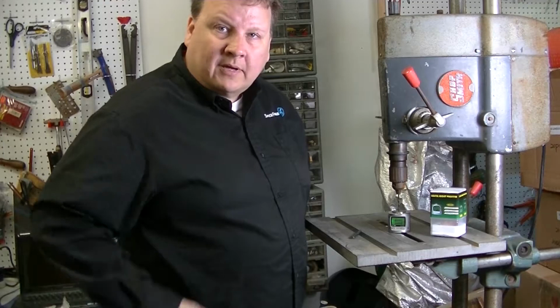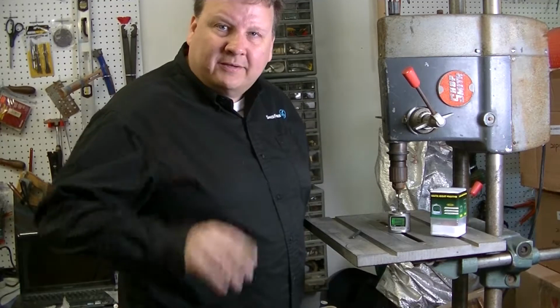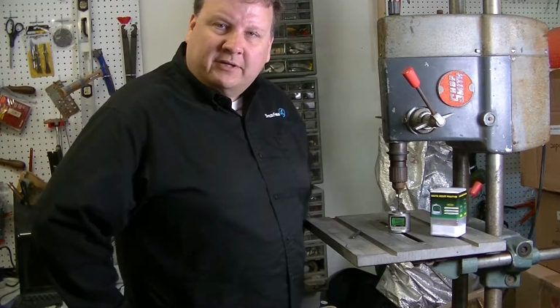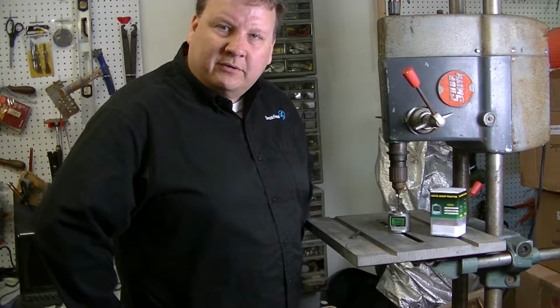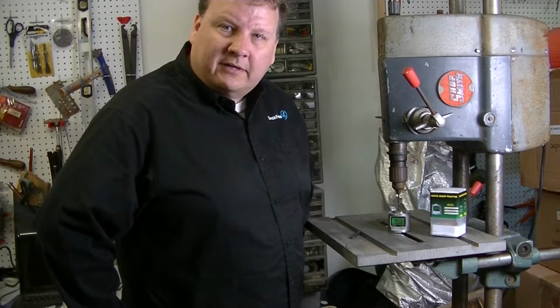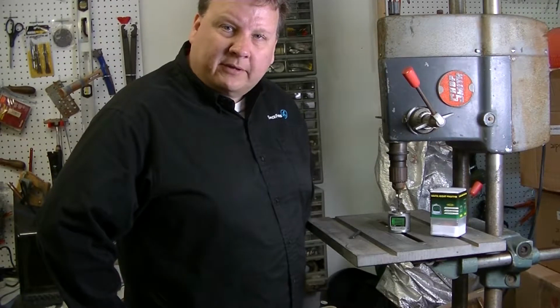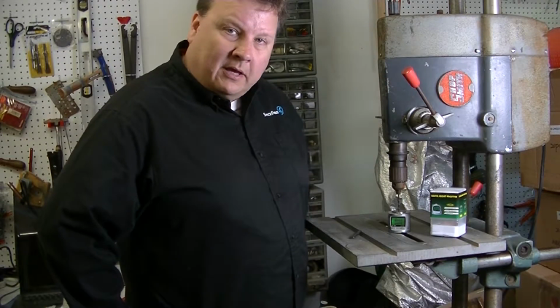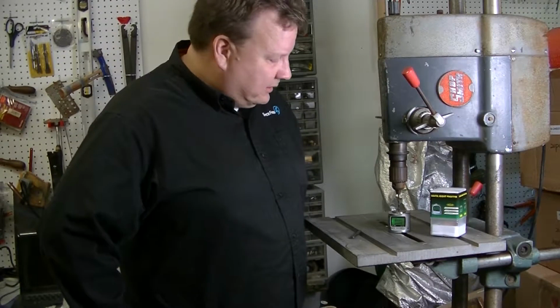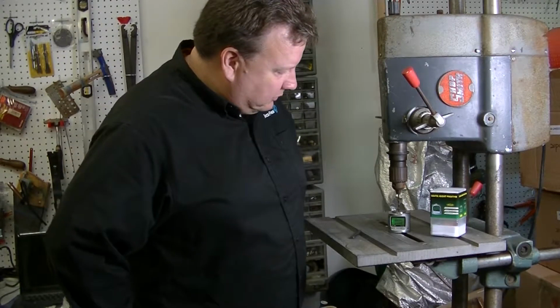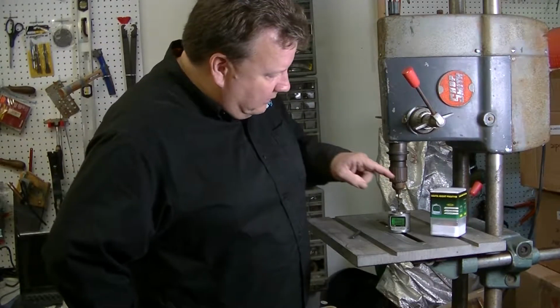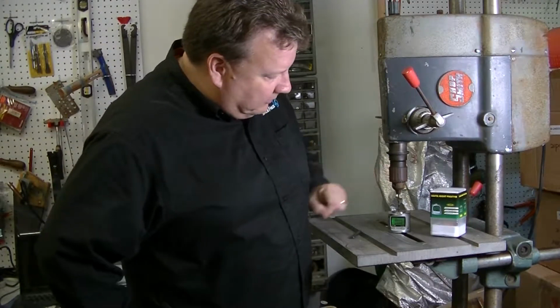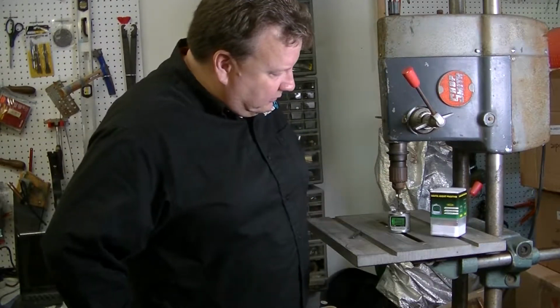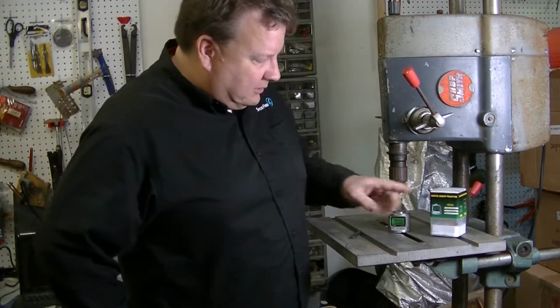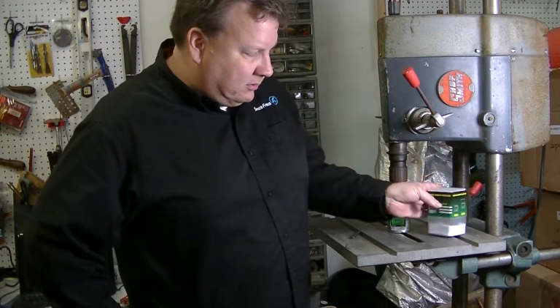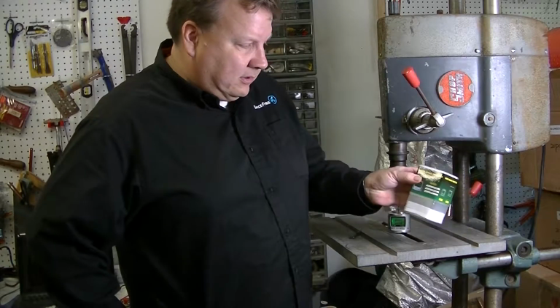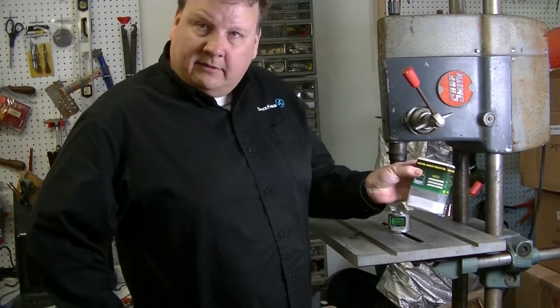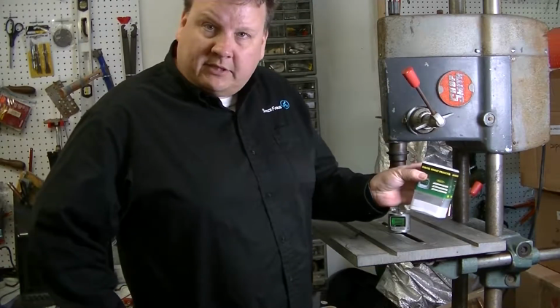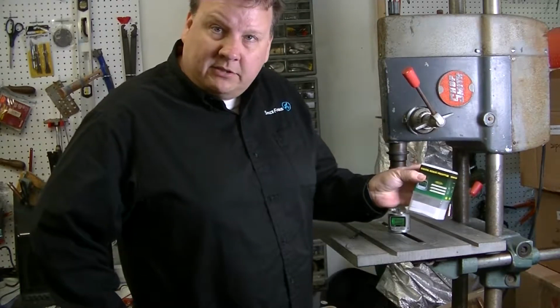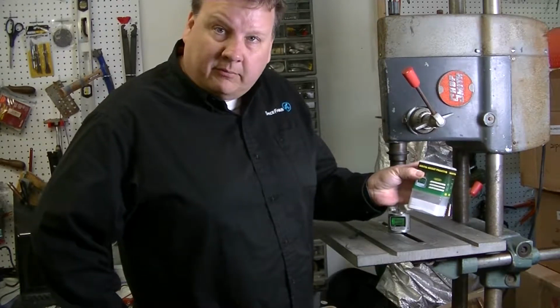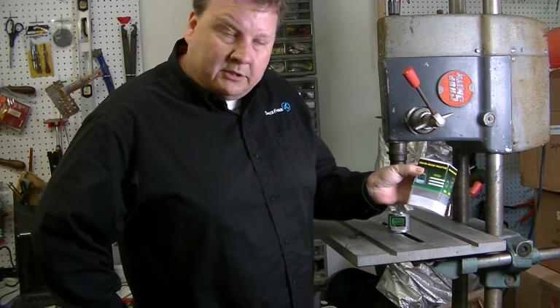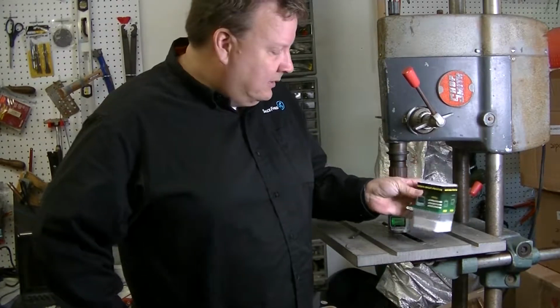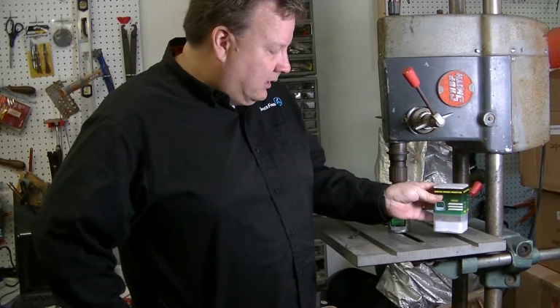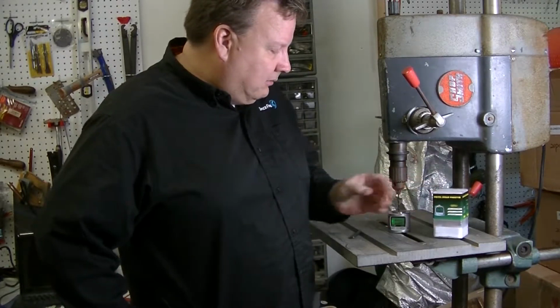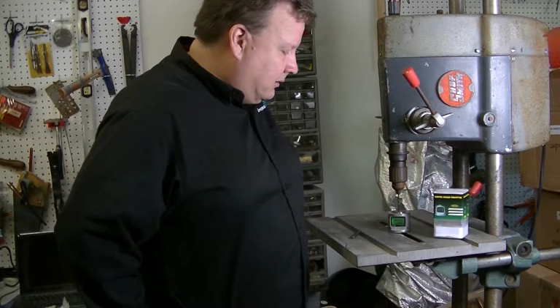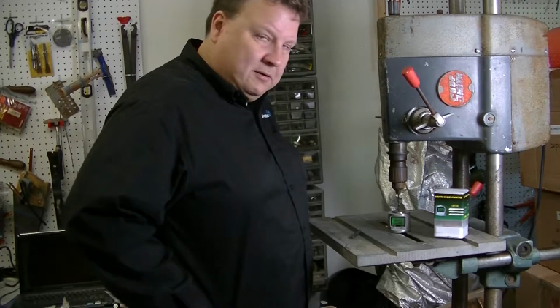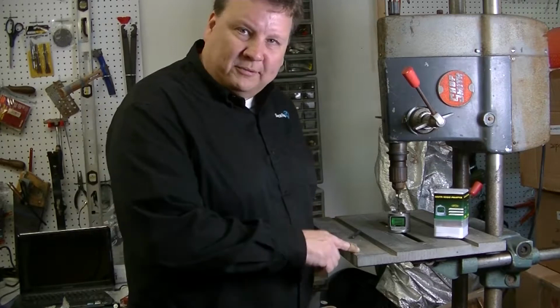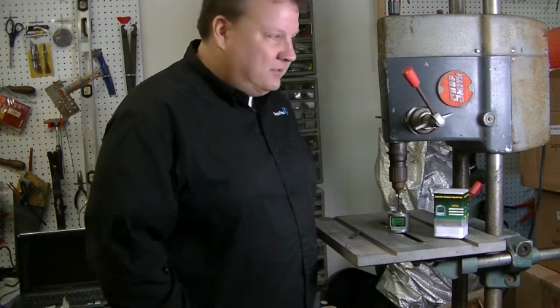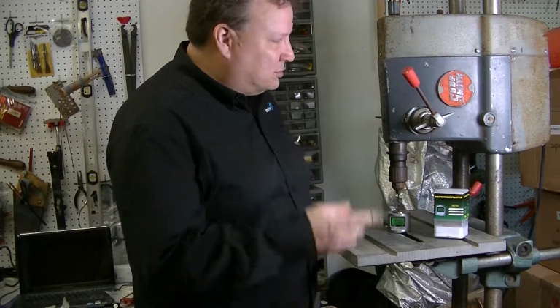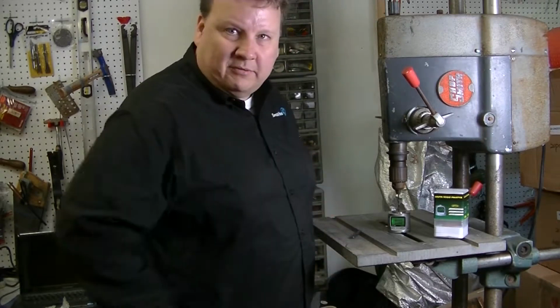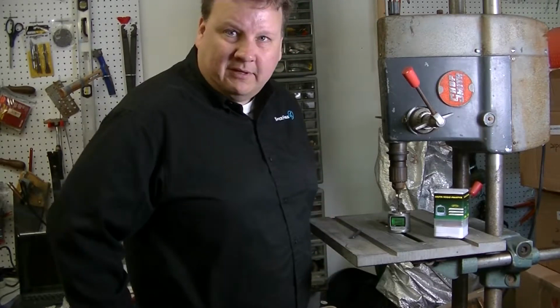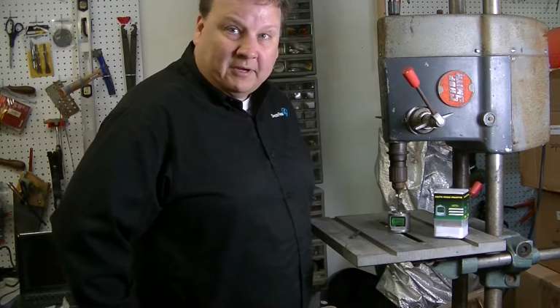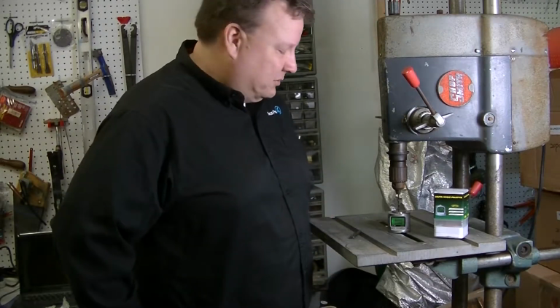Hi, I'm Sean Leigh with Idea Engineering, and today I wanted to present to you the digital height pre-setting gauge from iGauging. I've got an old machine here — this is a little Shopsmith, about a half century old.